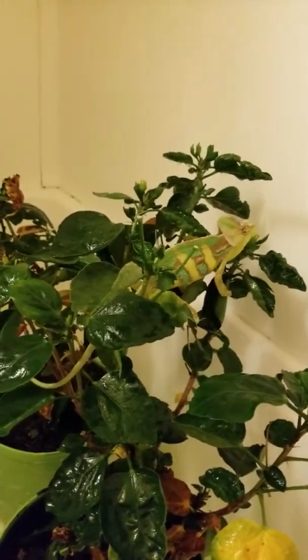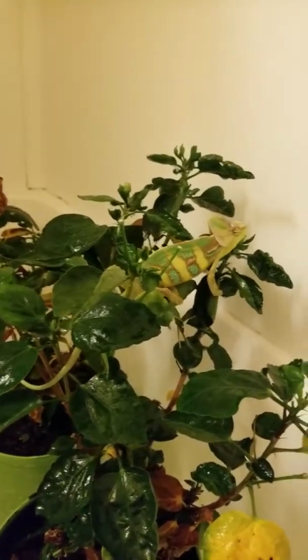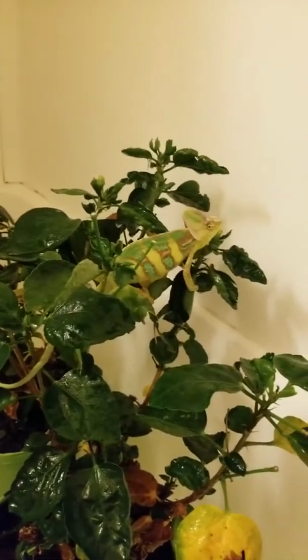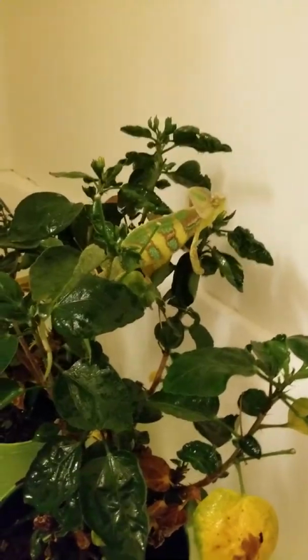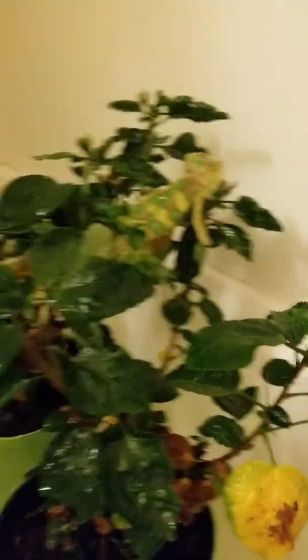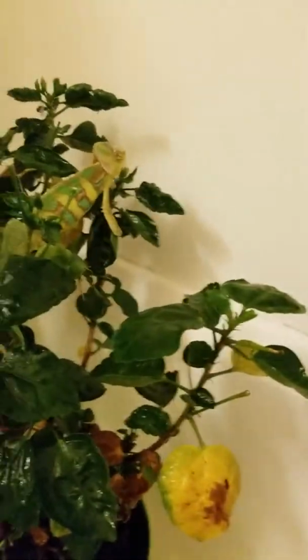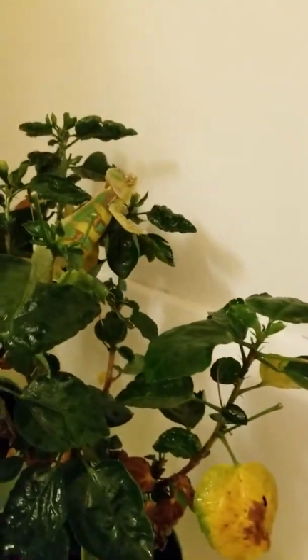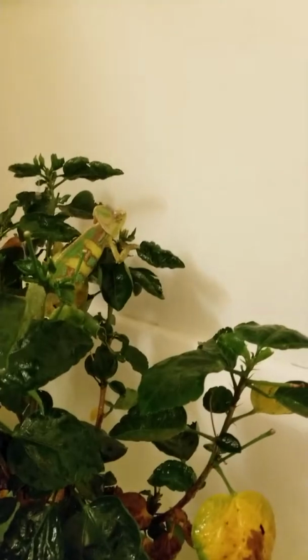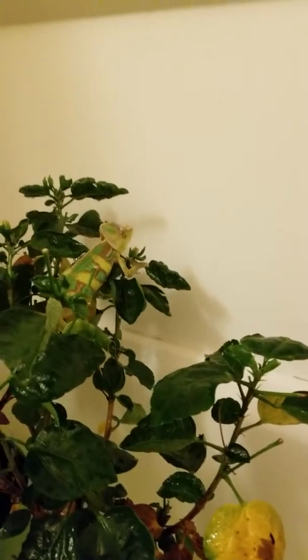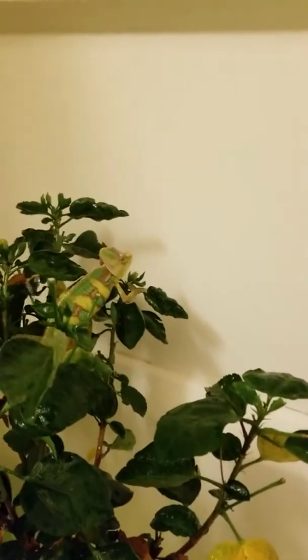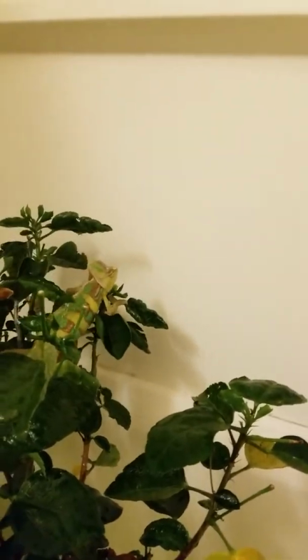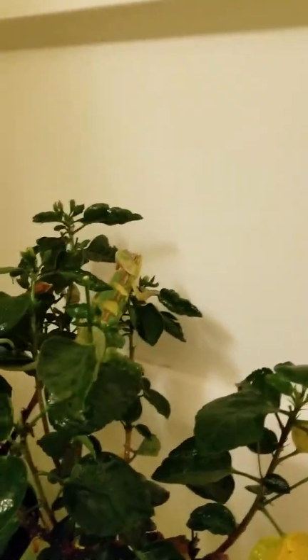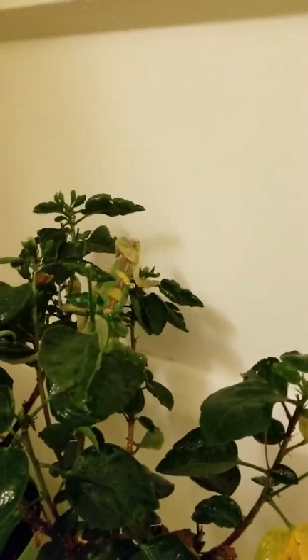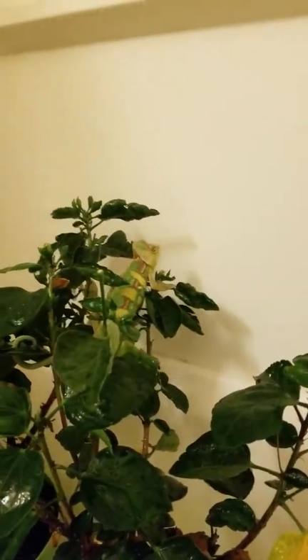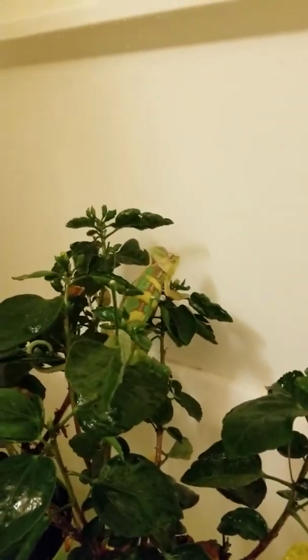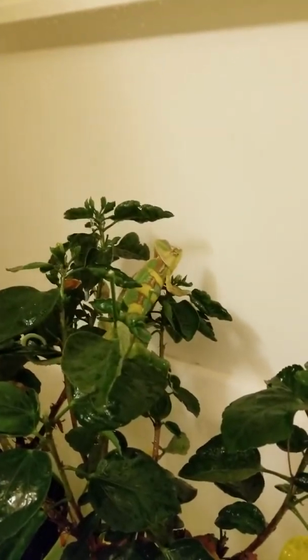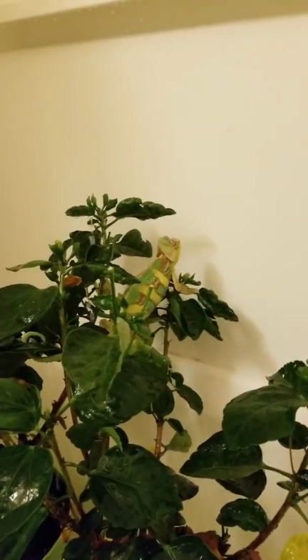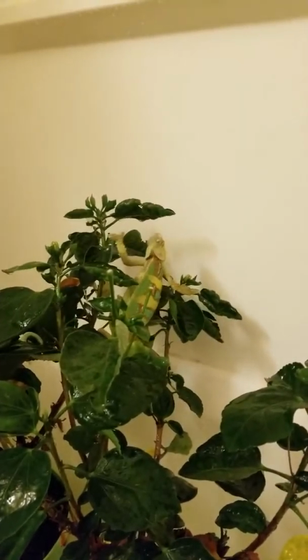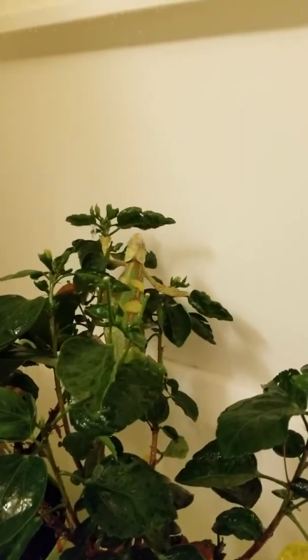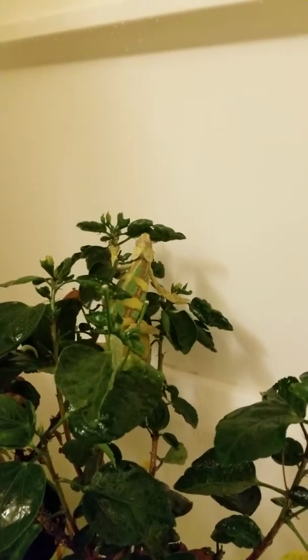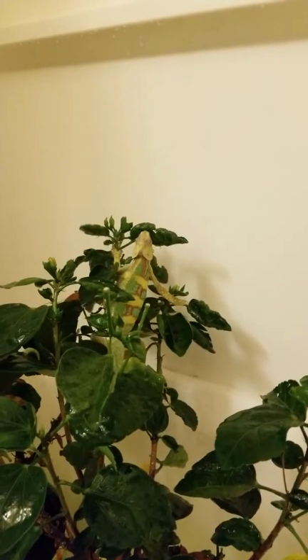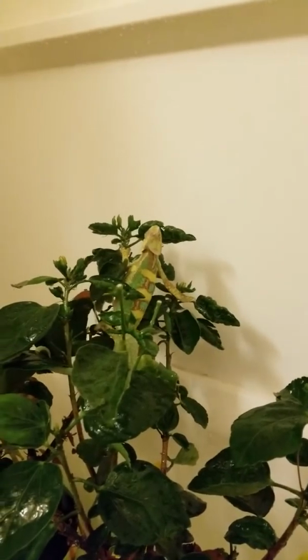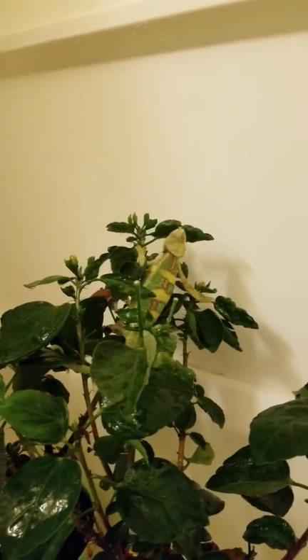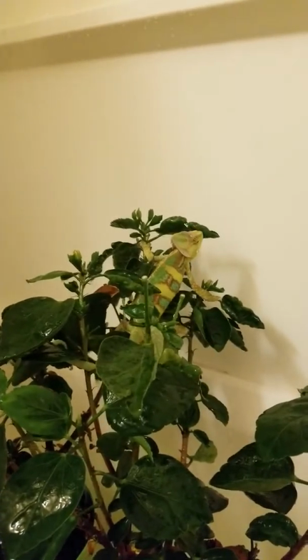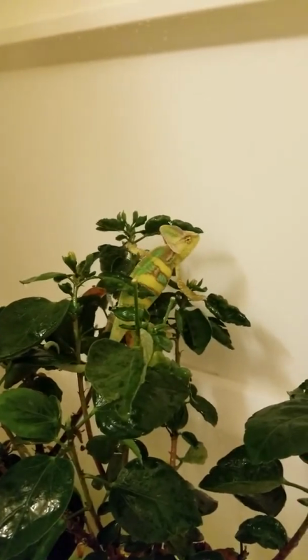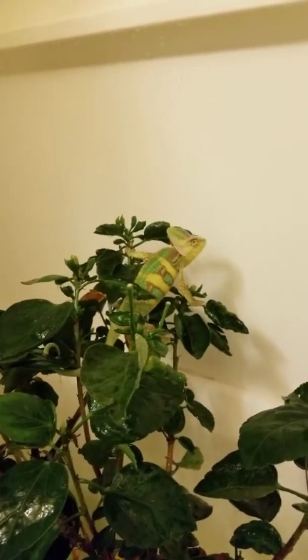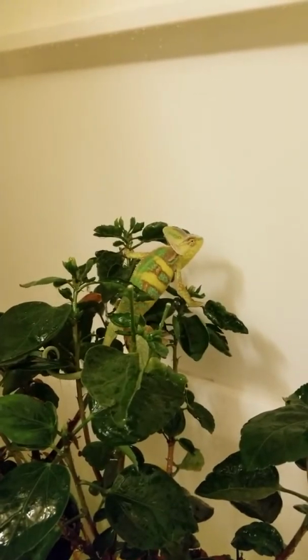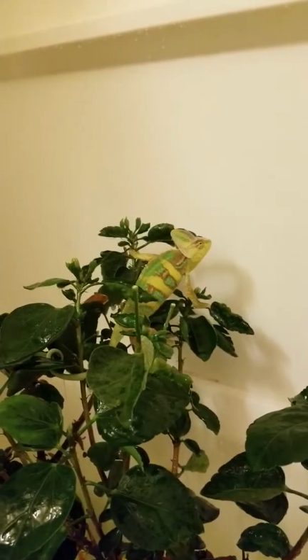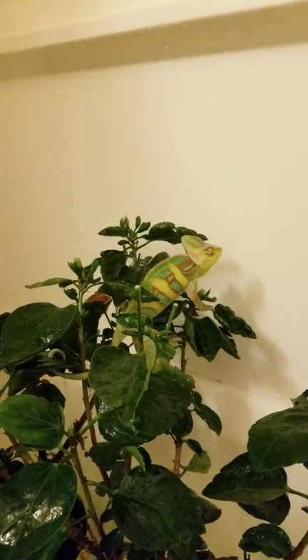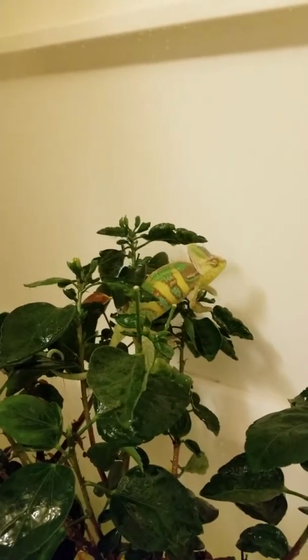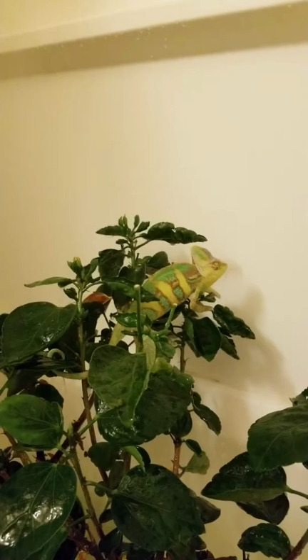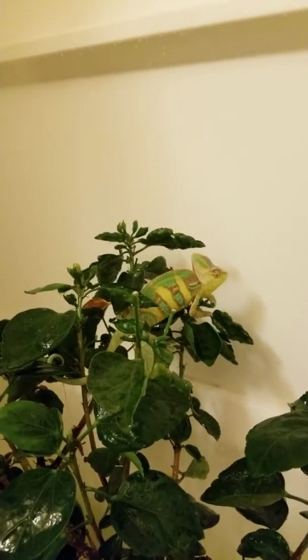I just wanted to show y'all a little video that's longer than my usual ones. This is what I do — climb on leaves.